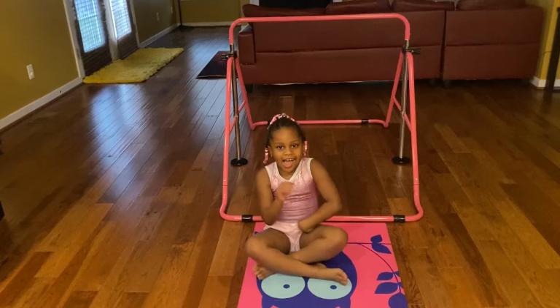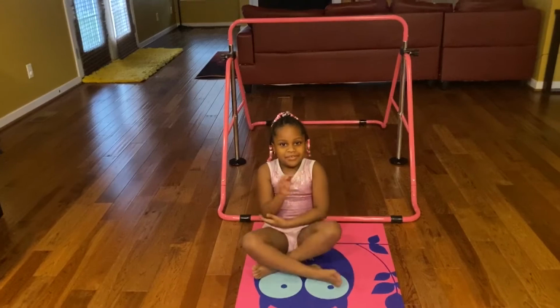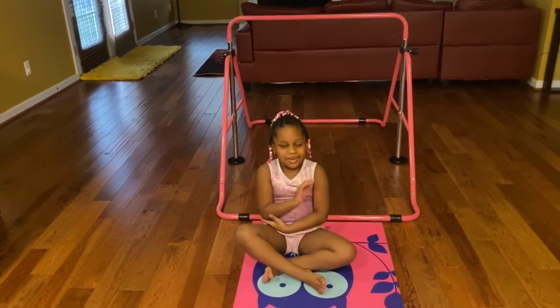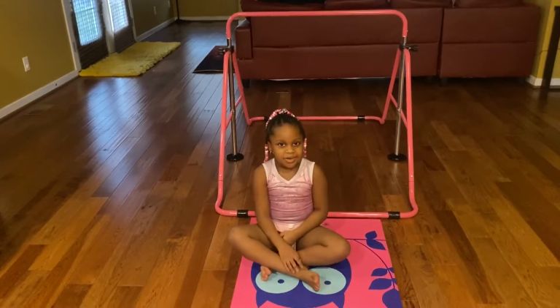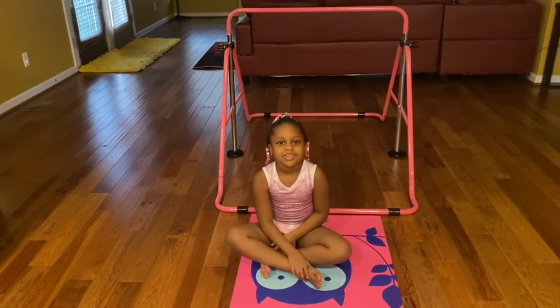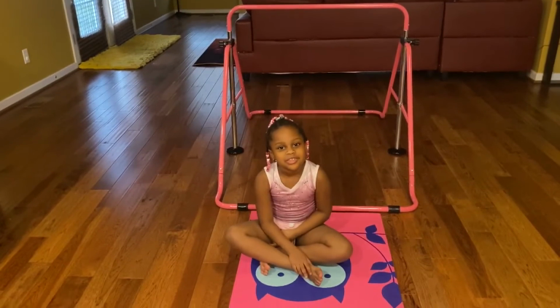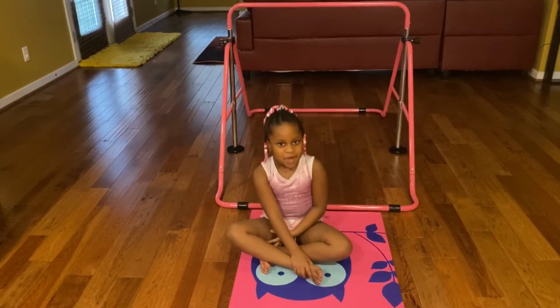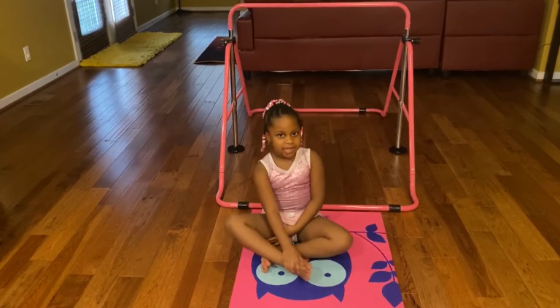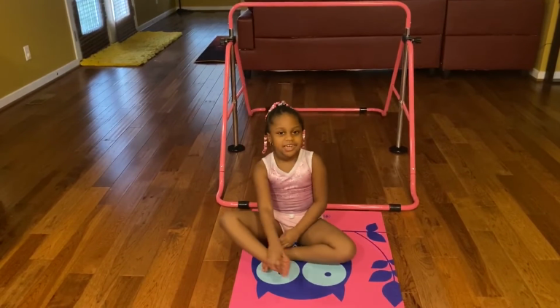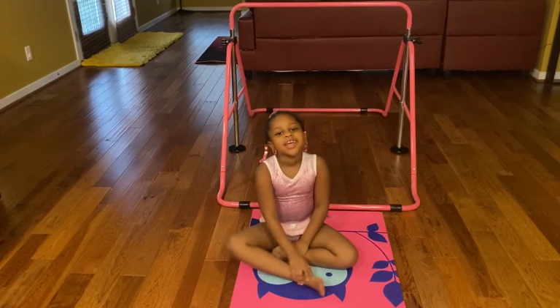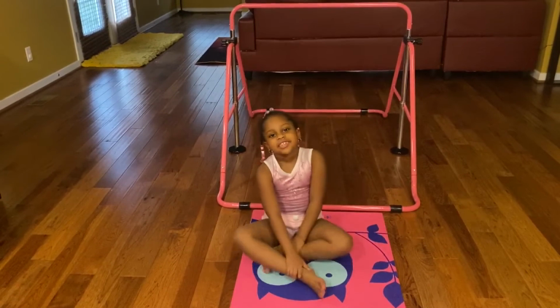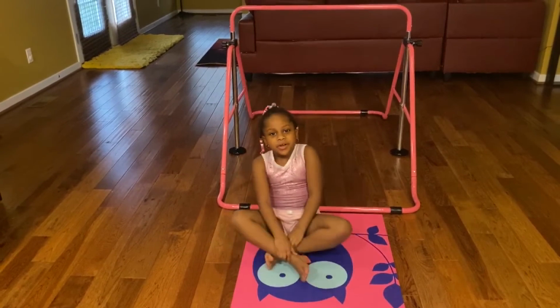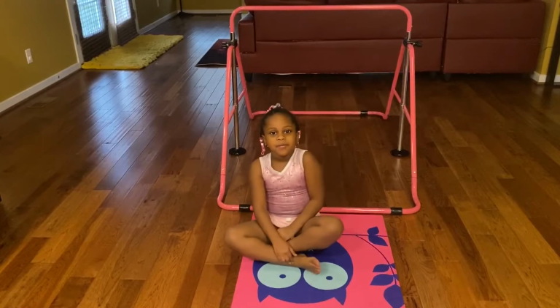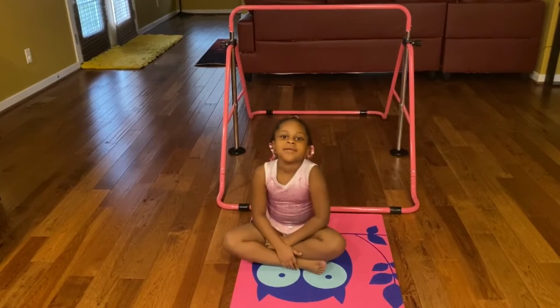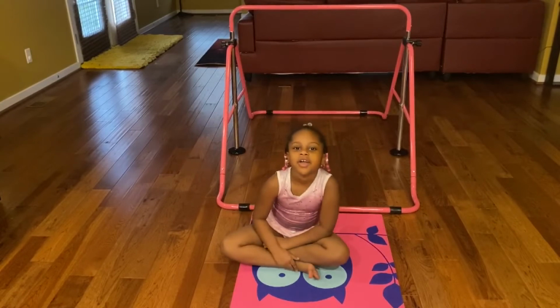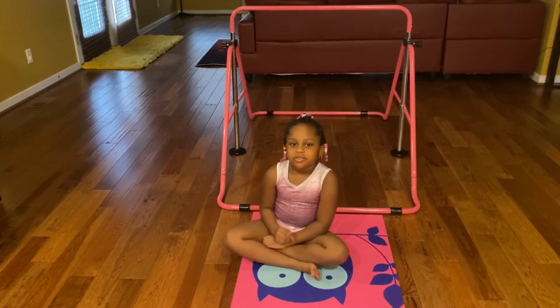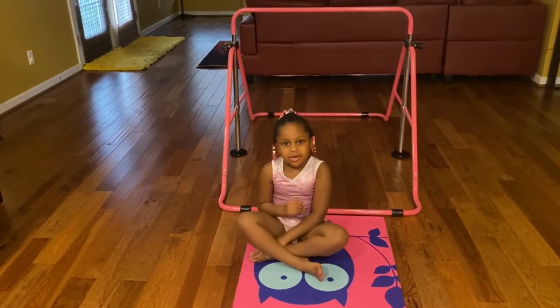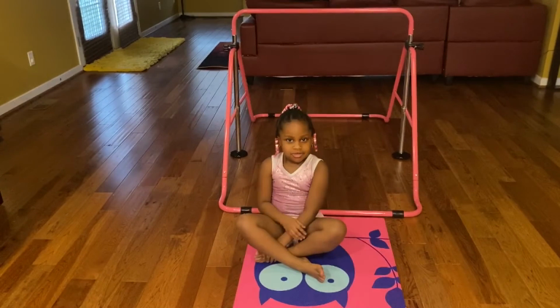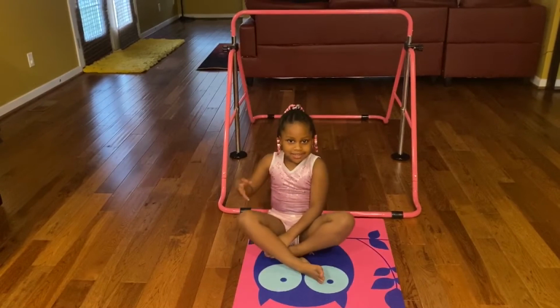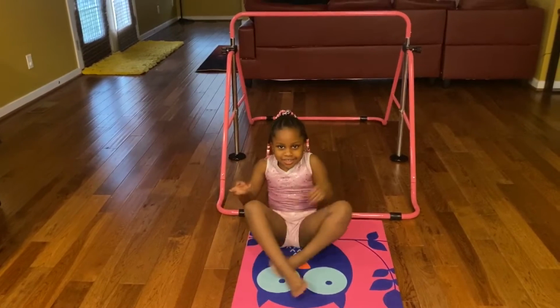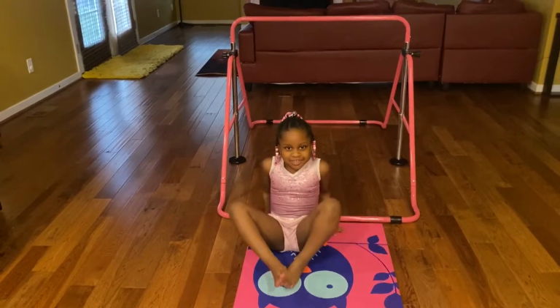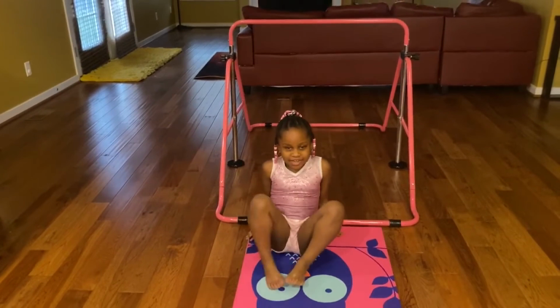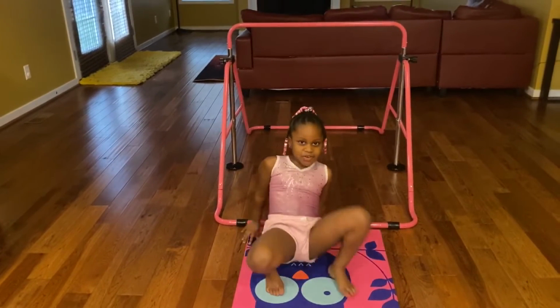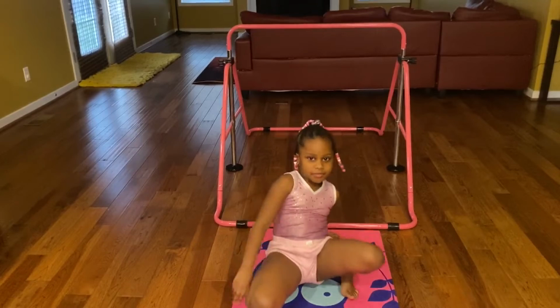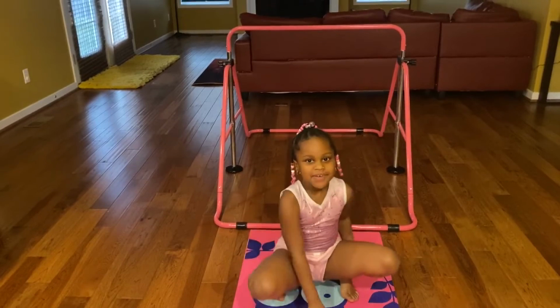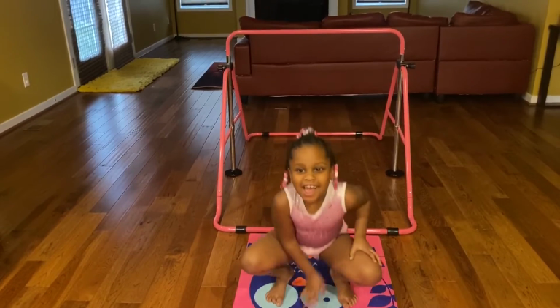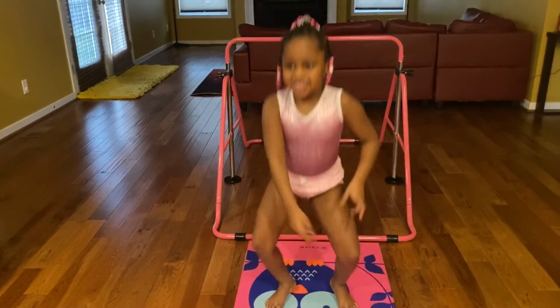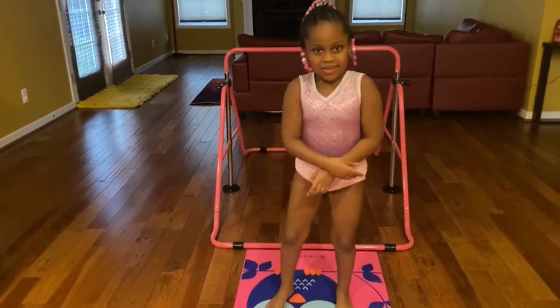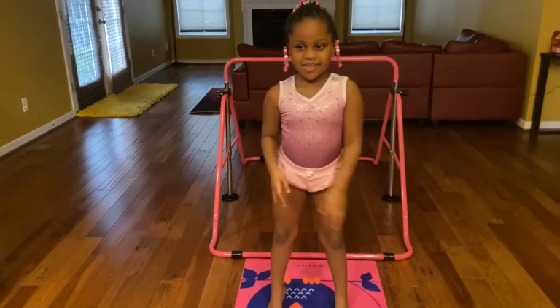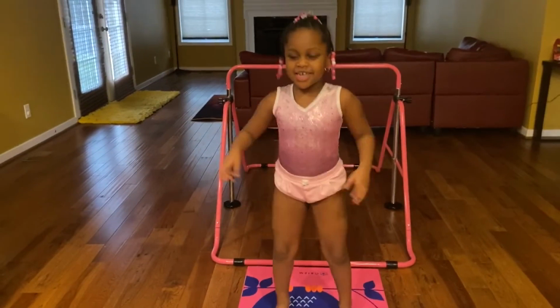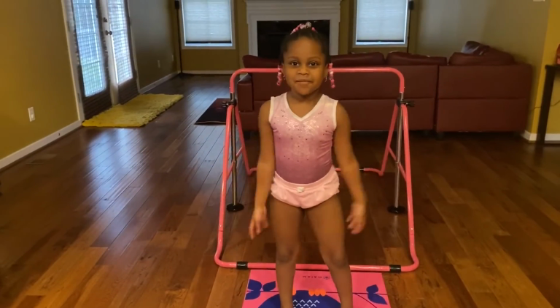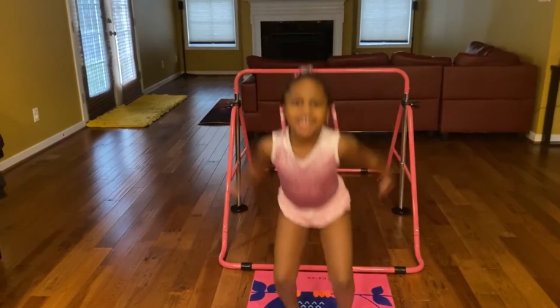Hi everyone, welcome to Blindness Walk. My name is Linda and today we're going to make a part two of gymnastics. So first we're going to warm up. So you're going to do ten jumping jacks.